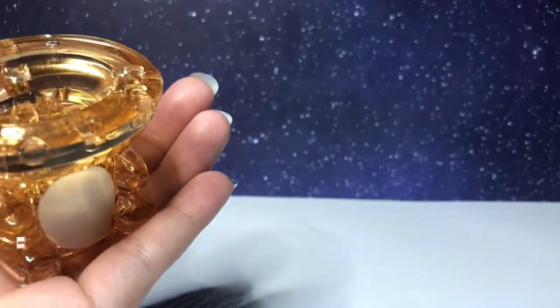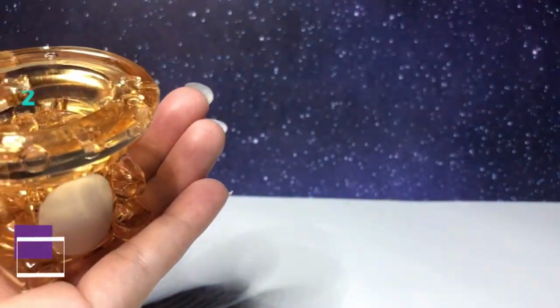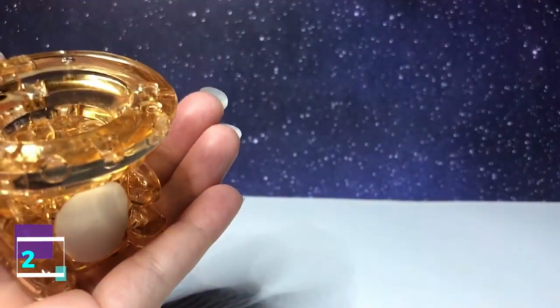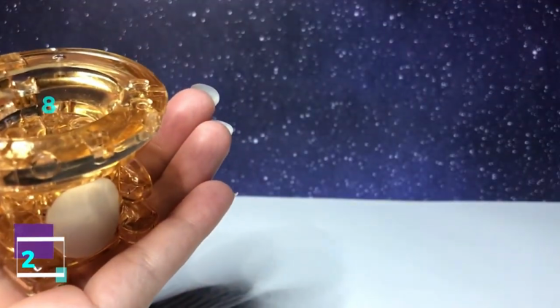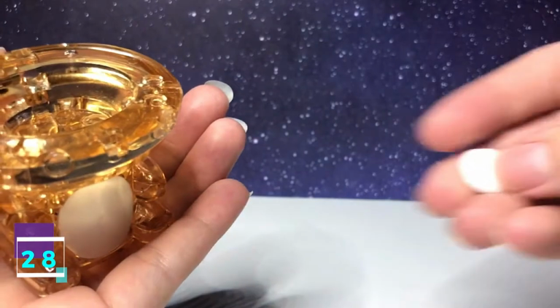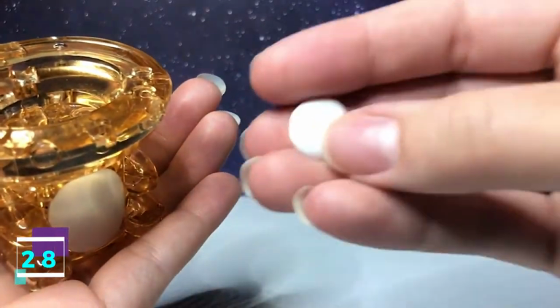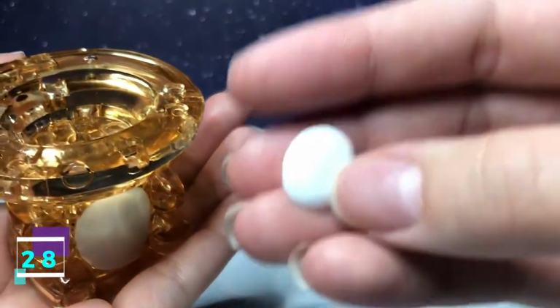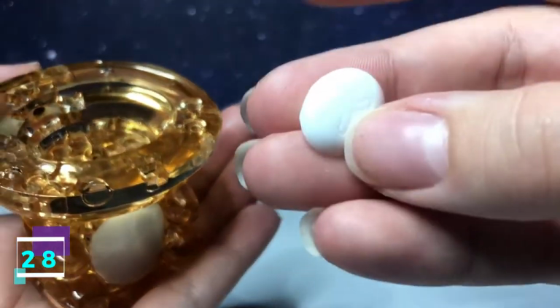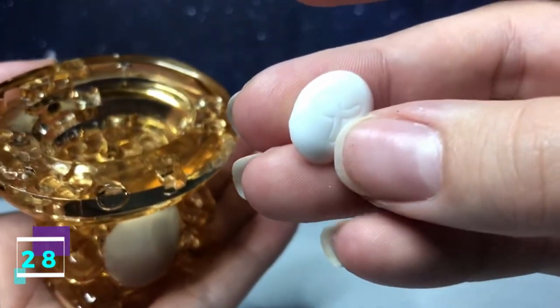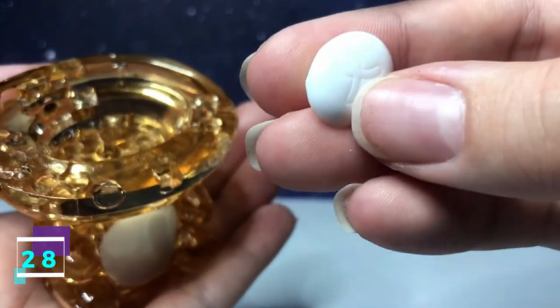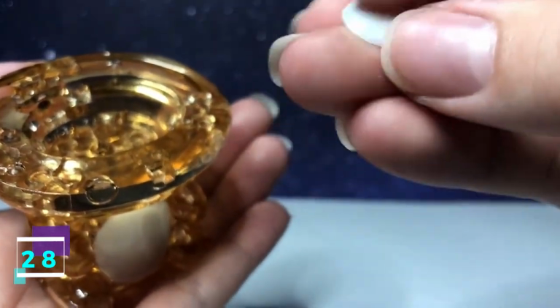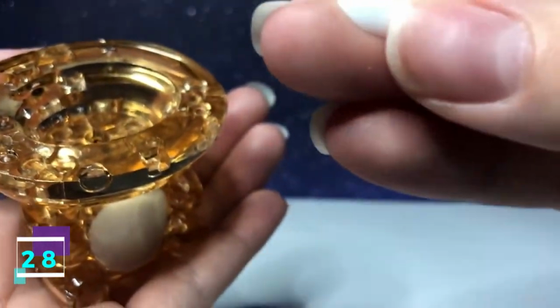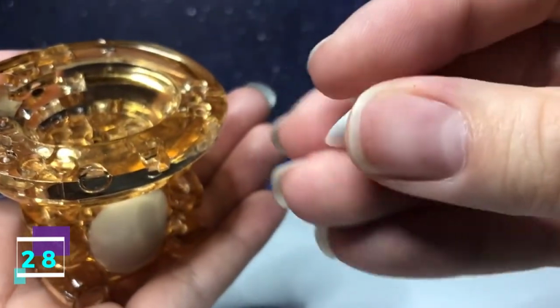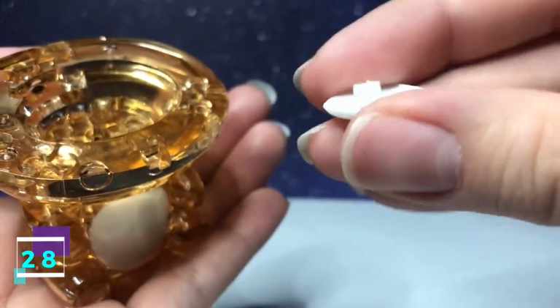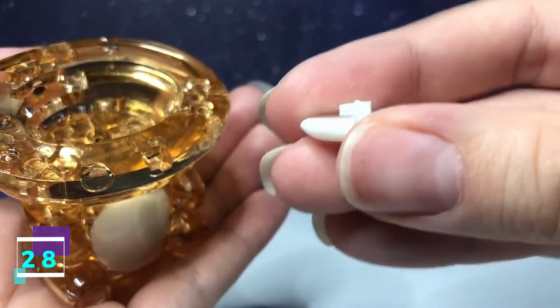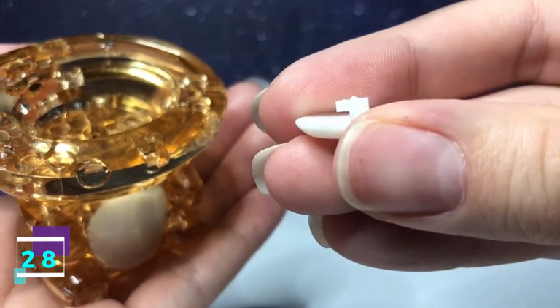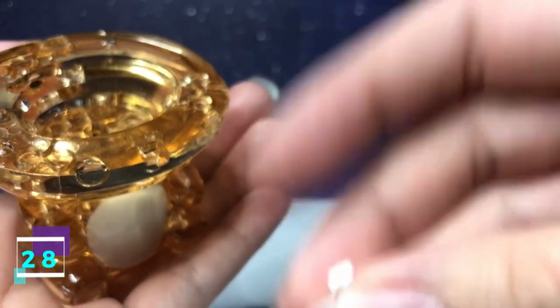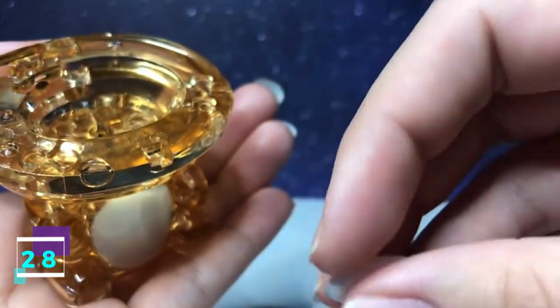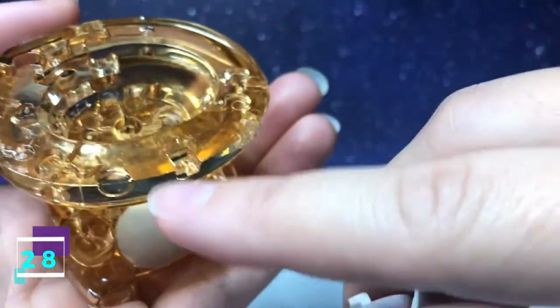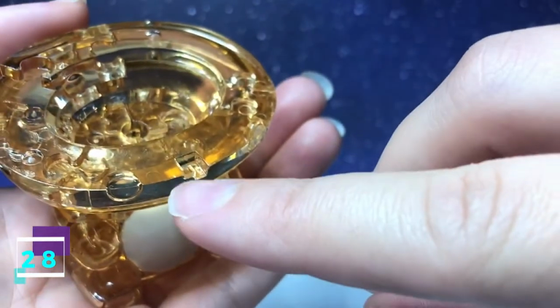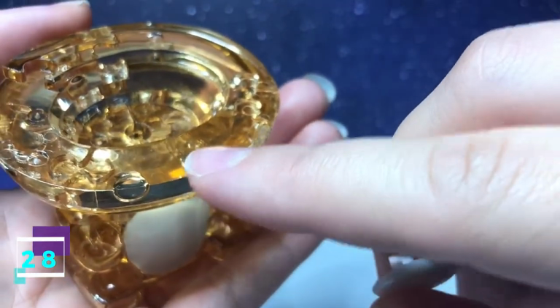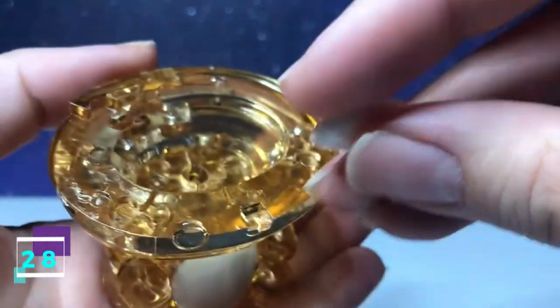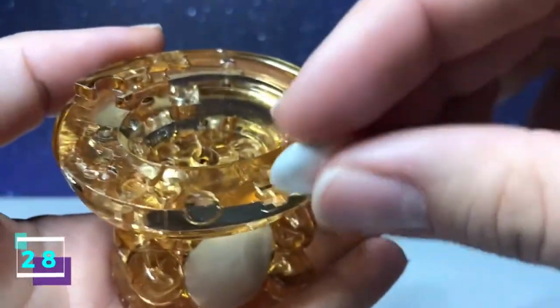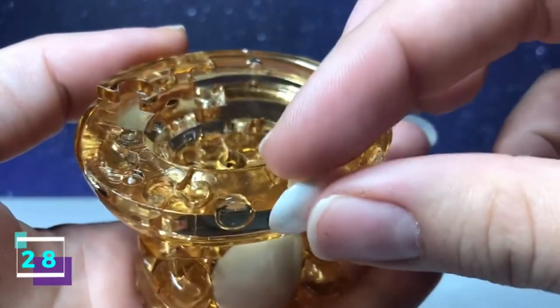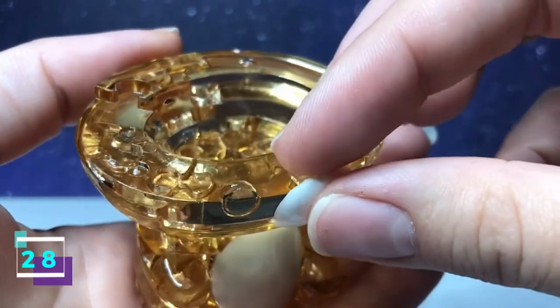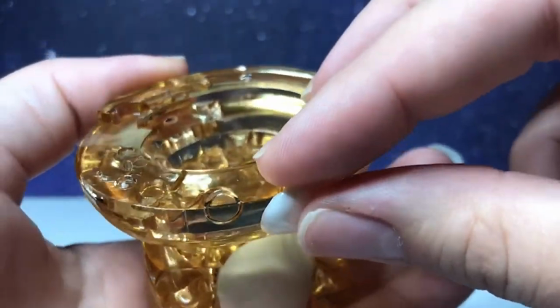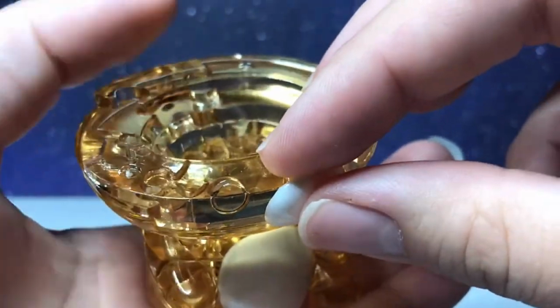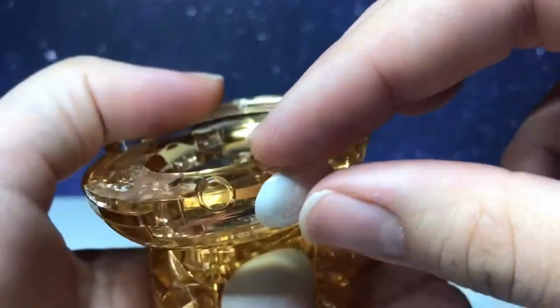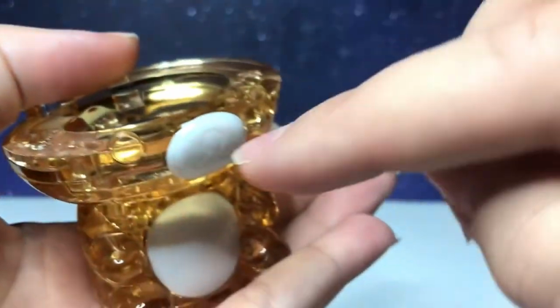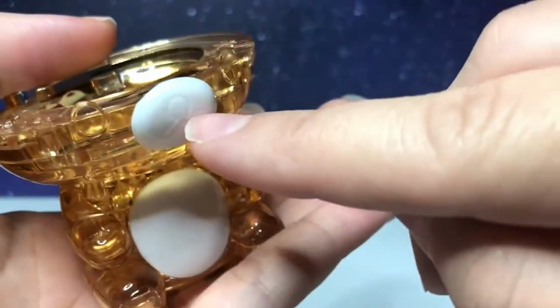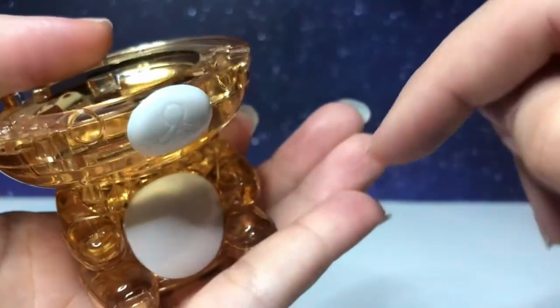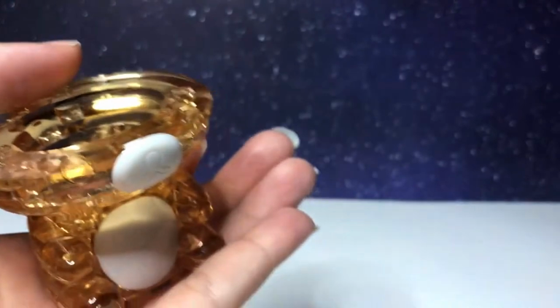Step number 28 is the nose. It has a little hook on the back of it. The hook is going to line up right there, and the nose will be upward.